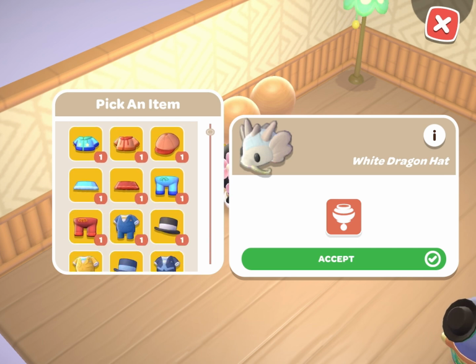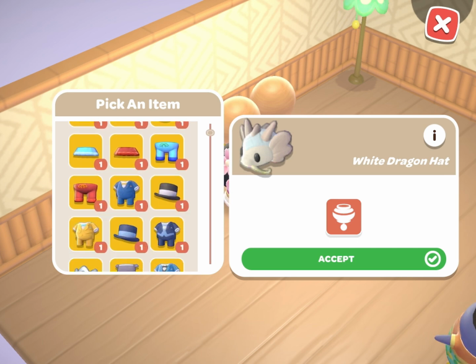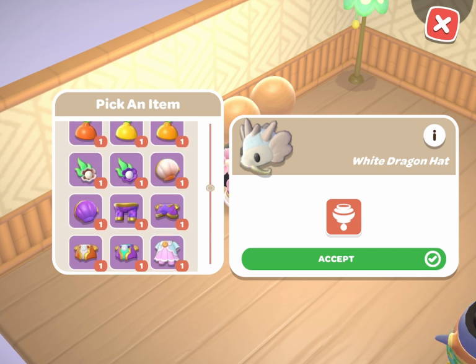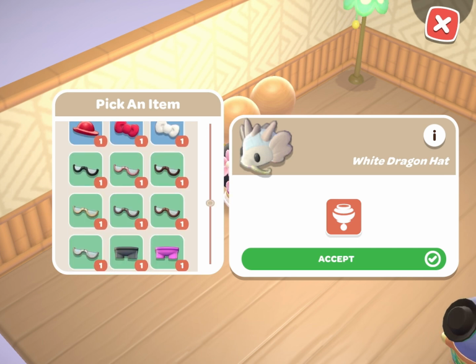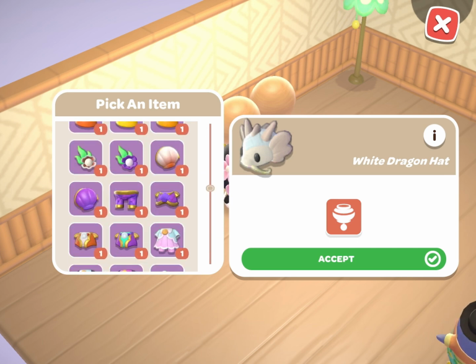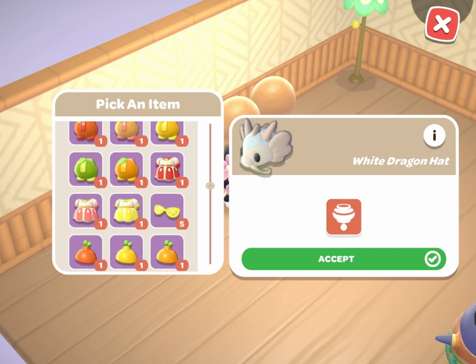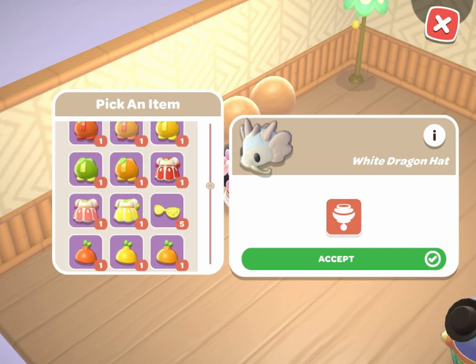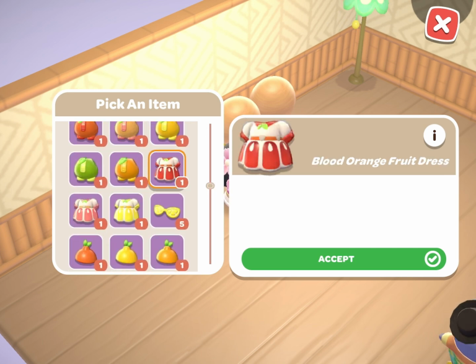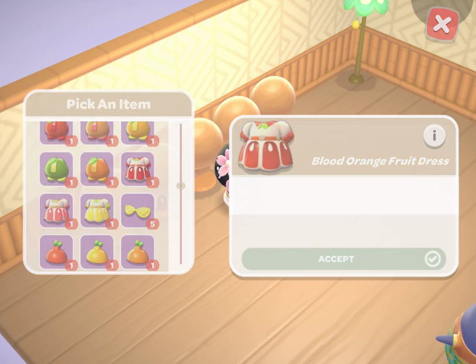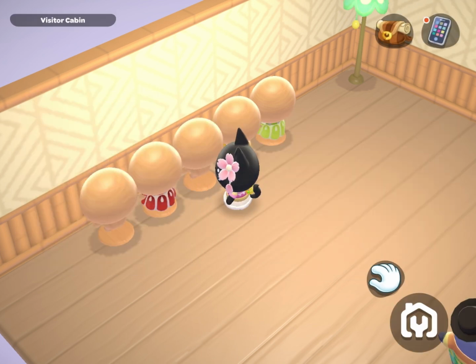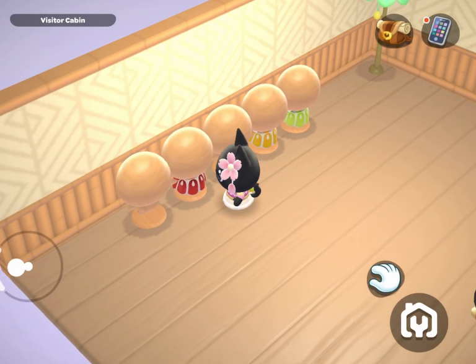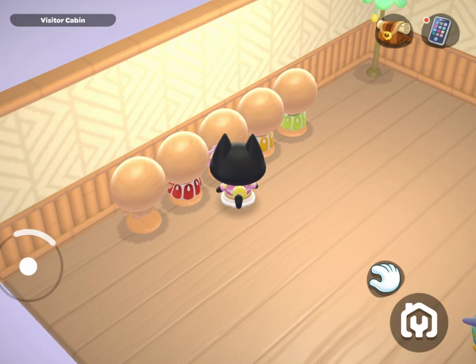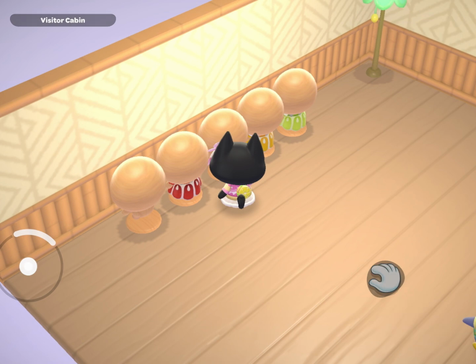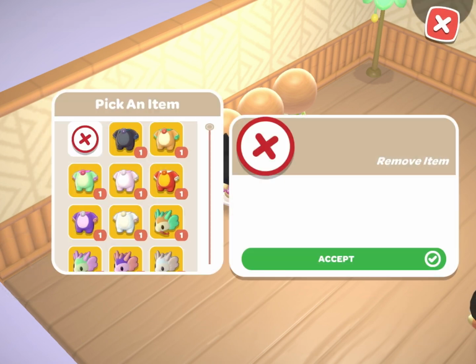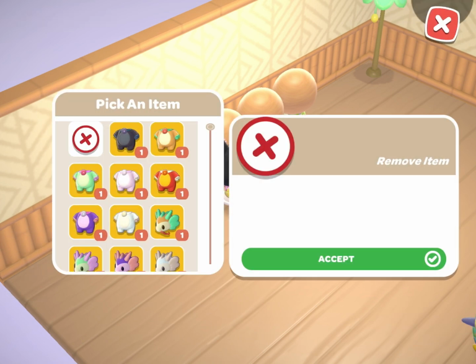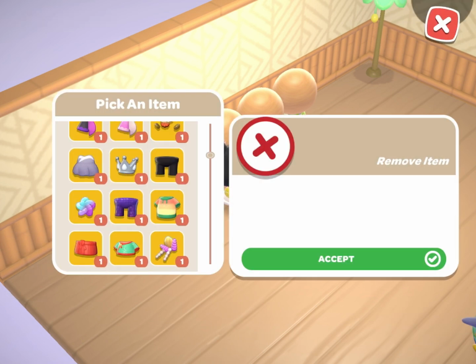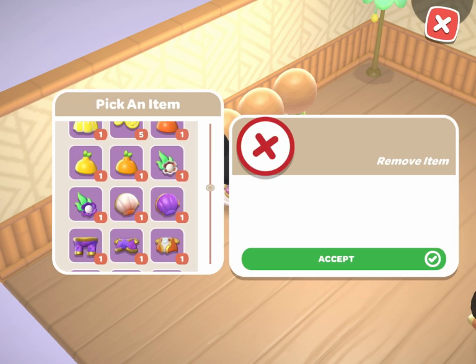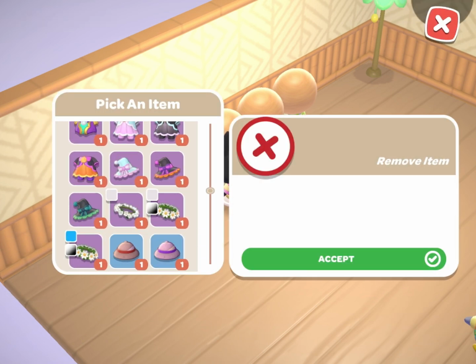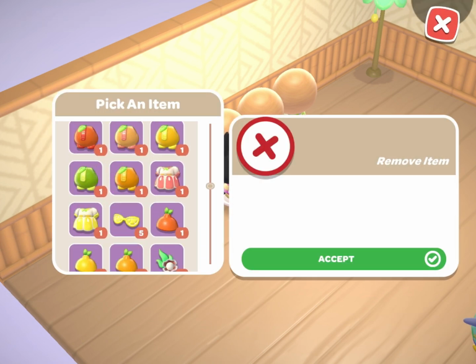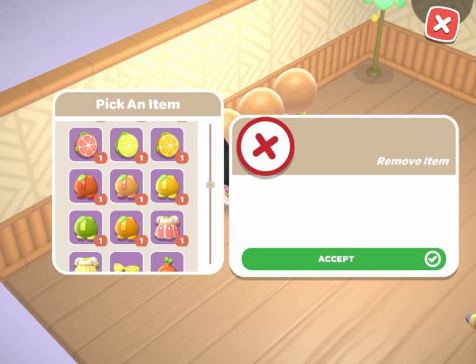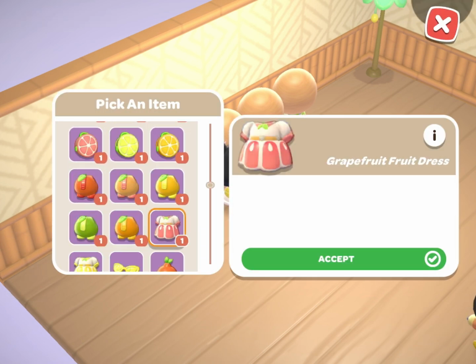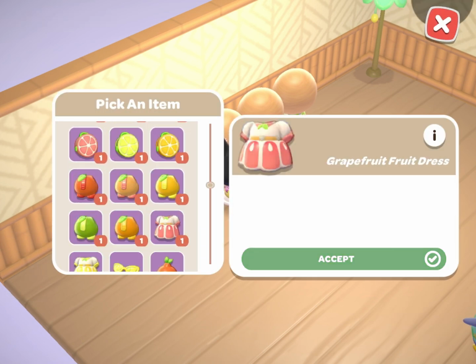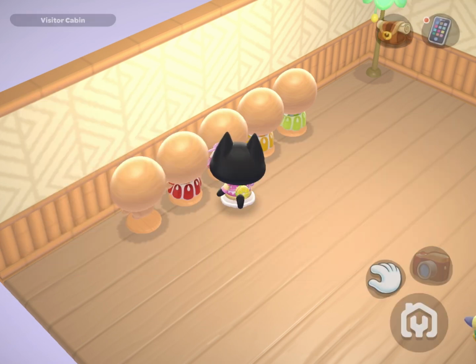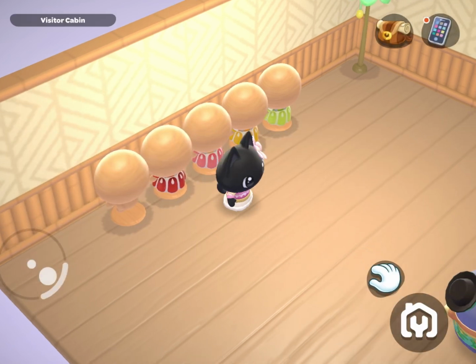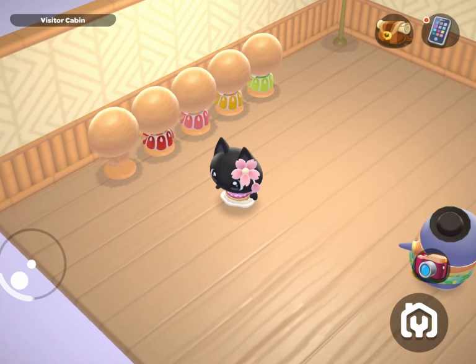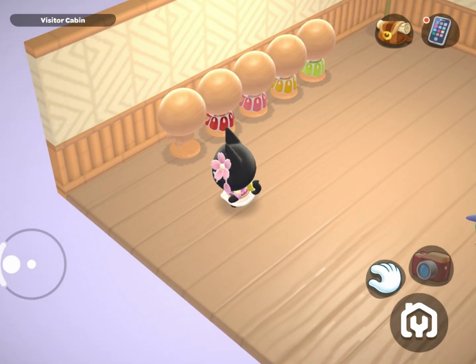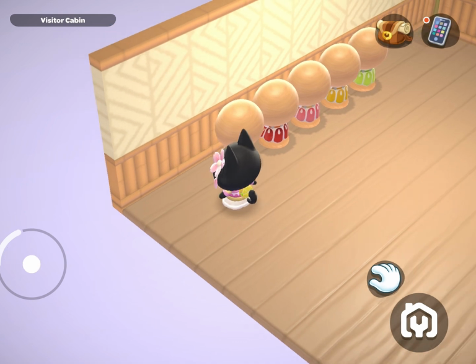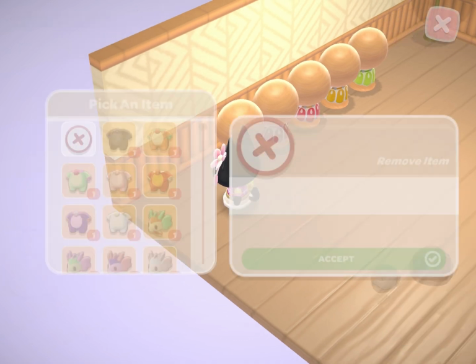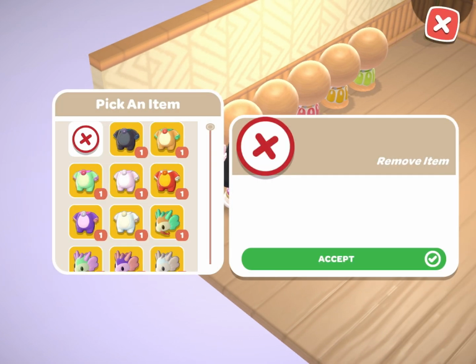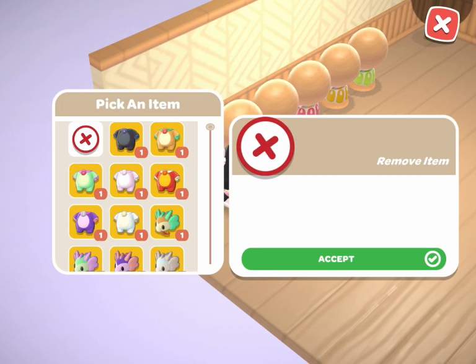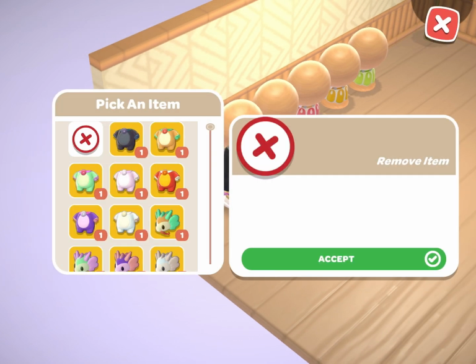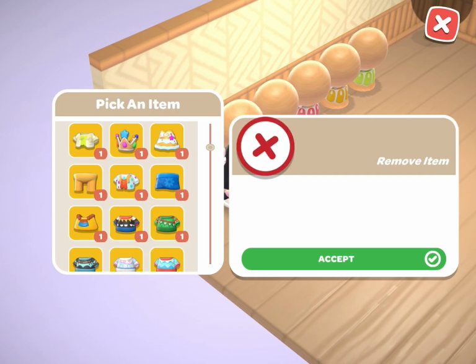To put the clothing on display, go up to the clothing stand and click the hand icon that appears. This will prompt you to pick a piece of clothing from your inventory to place on that clothing stand.